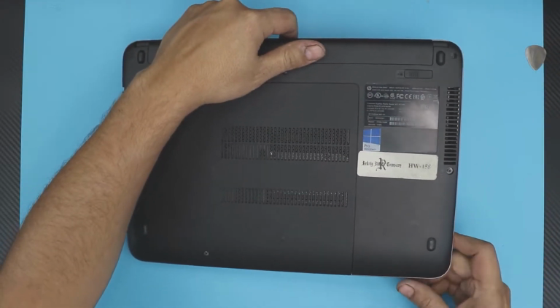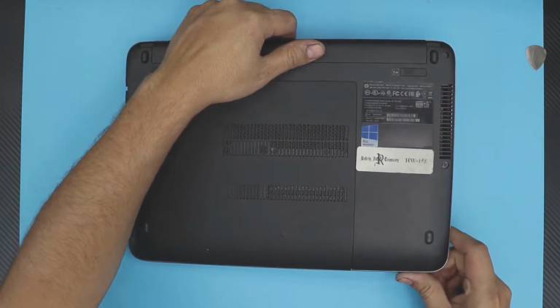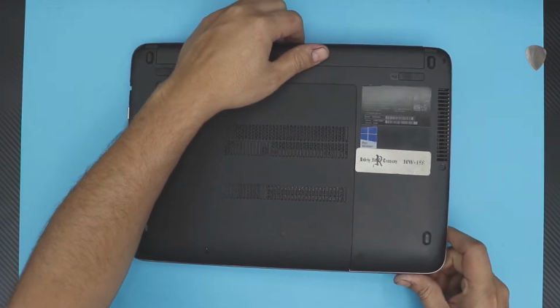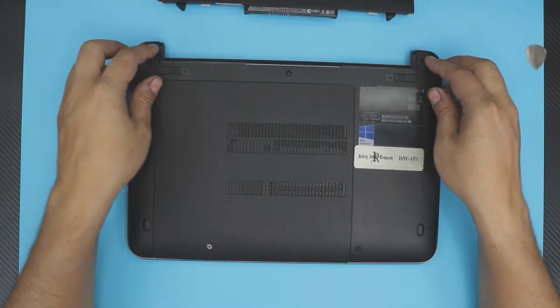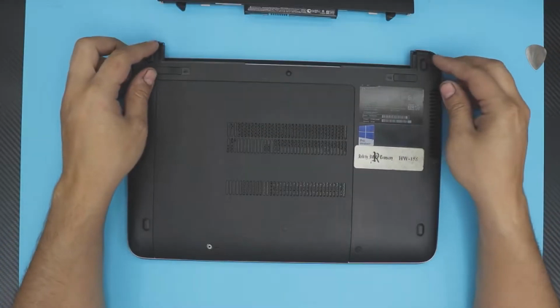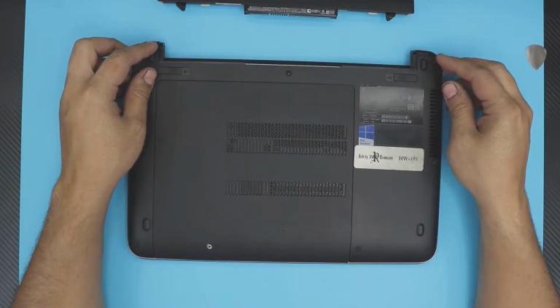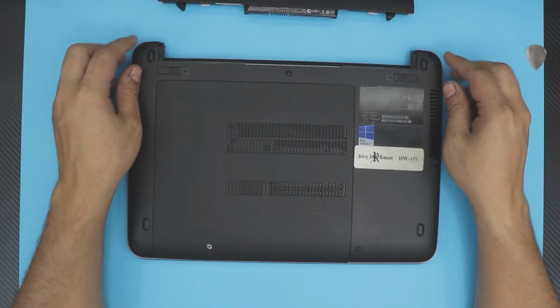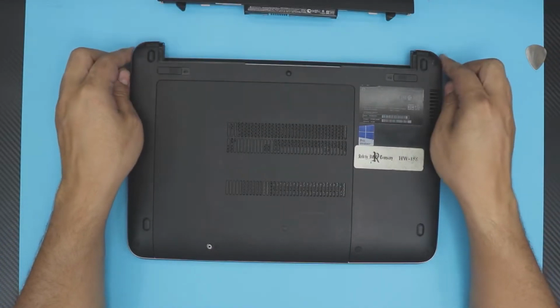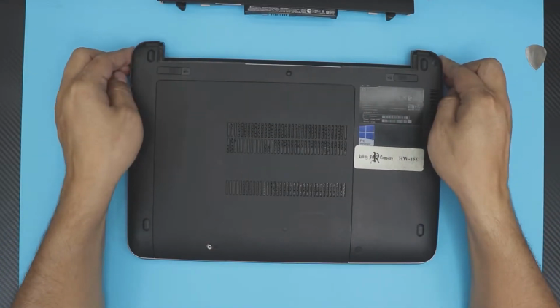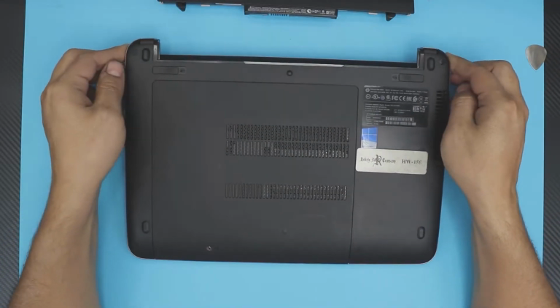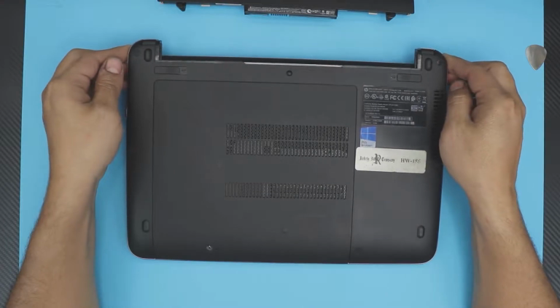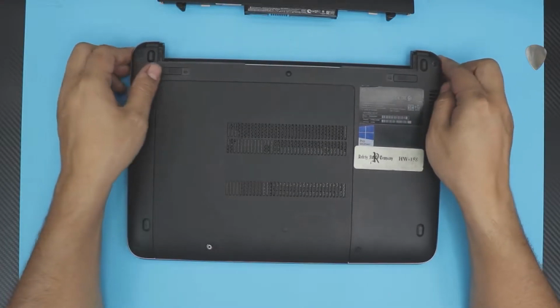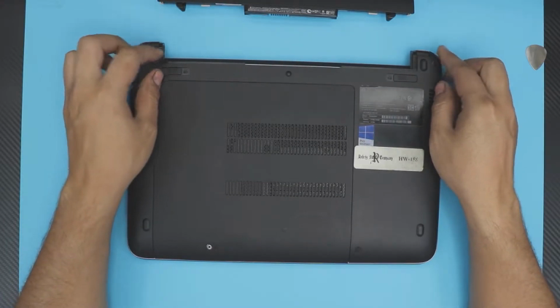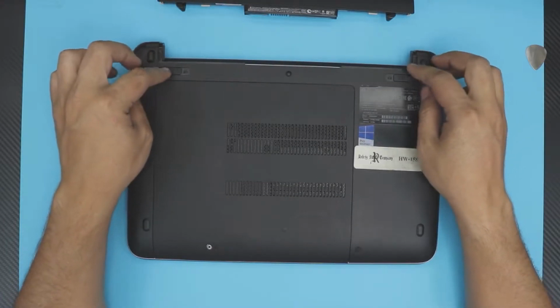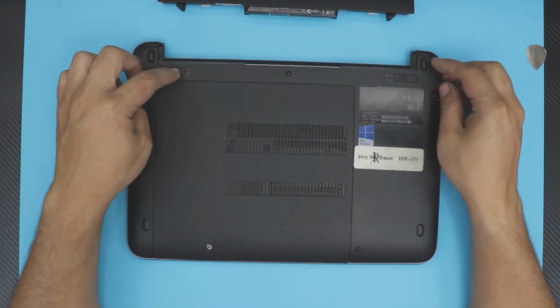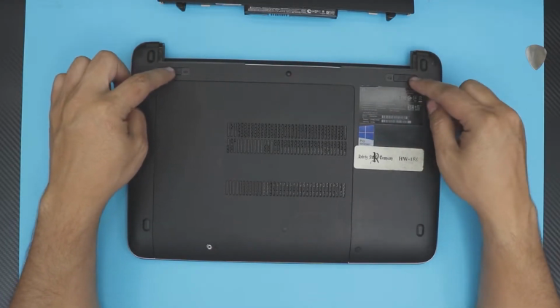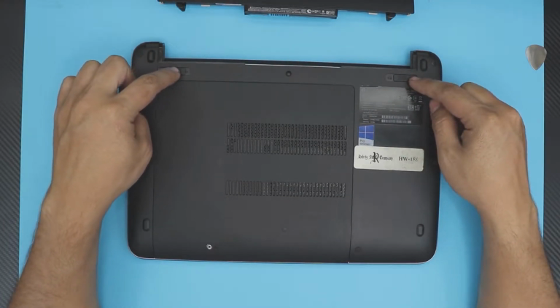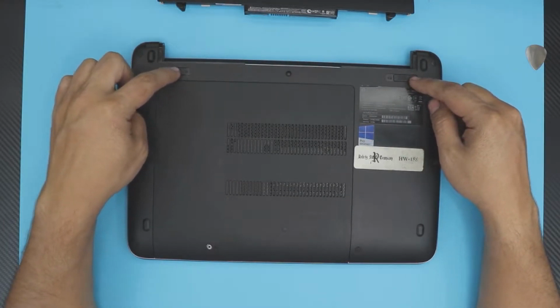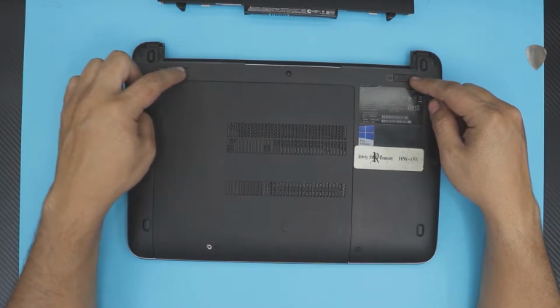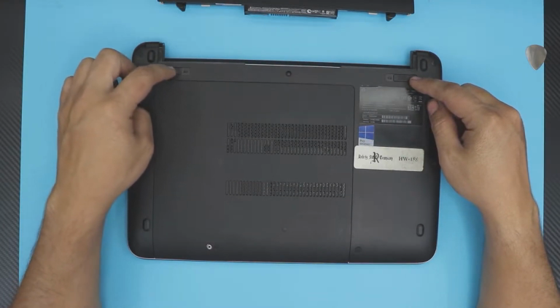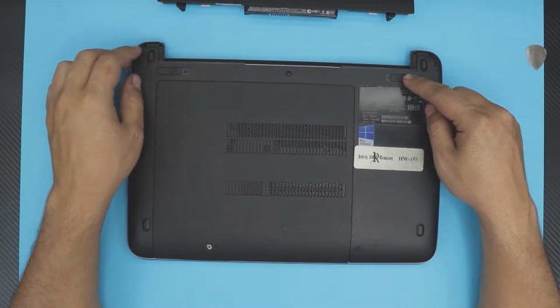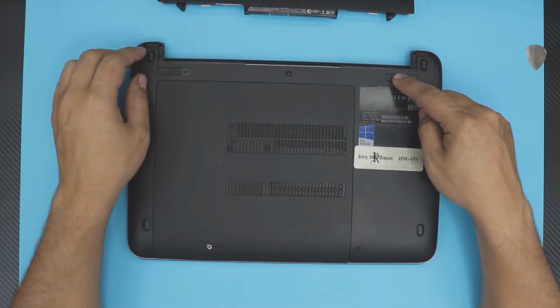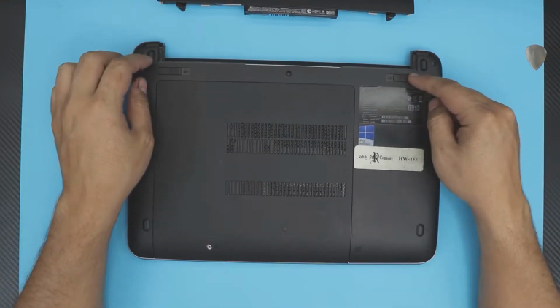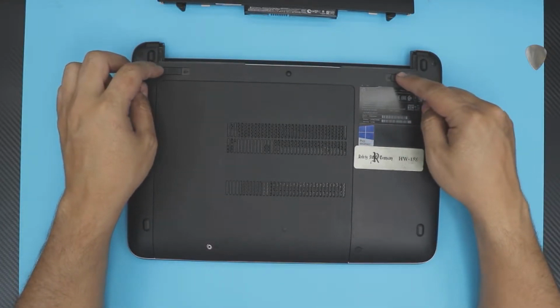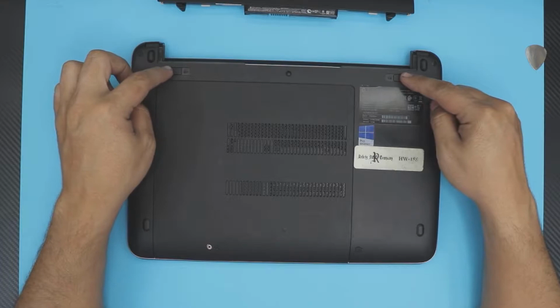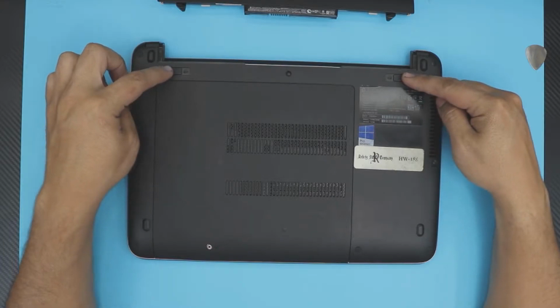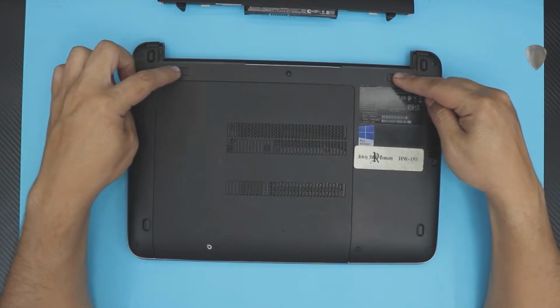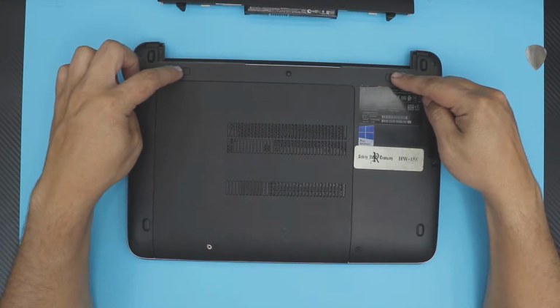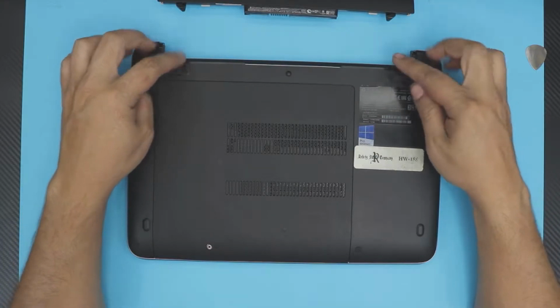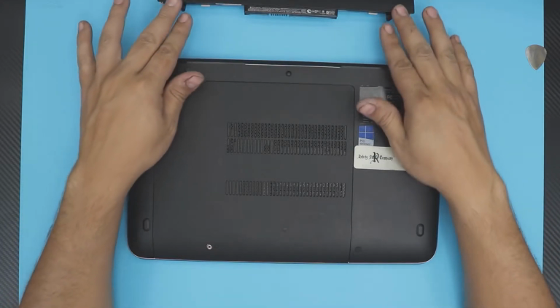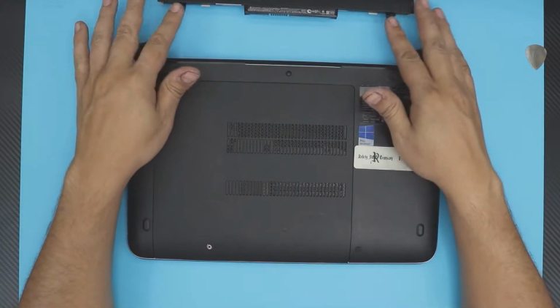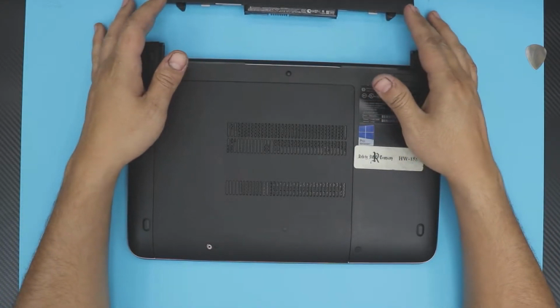First thing, you want to flip over your laptop and remove the battery by pulling these two triggers apart and then sliding the battery down.